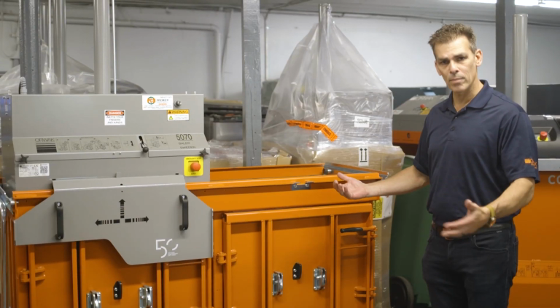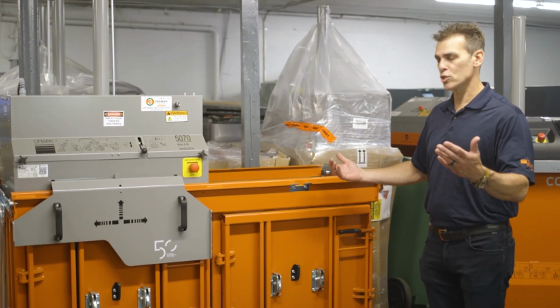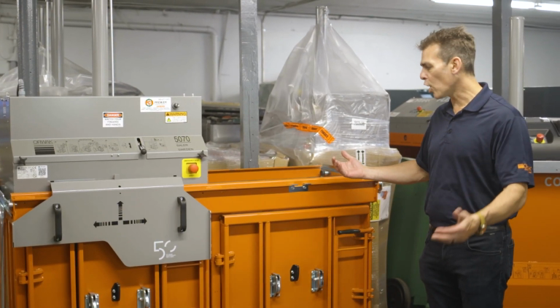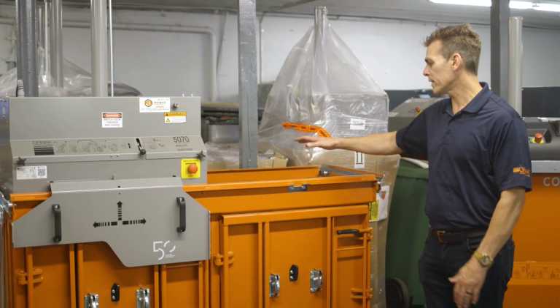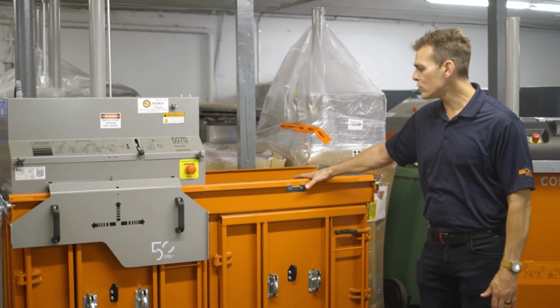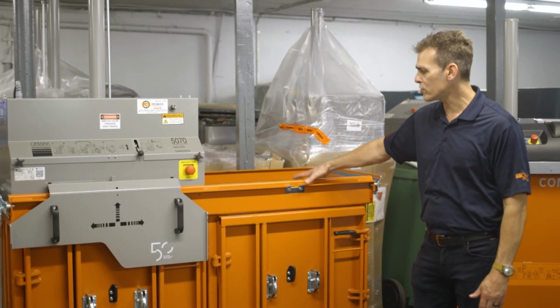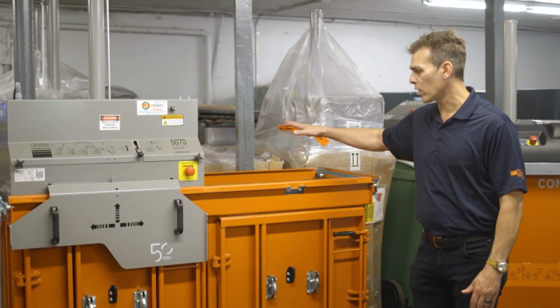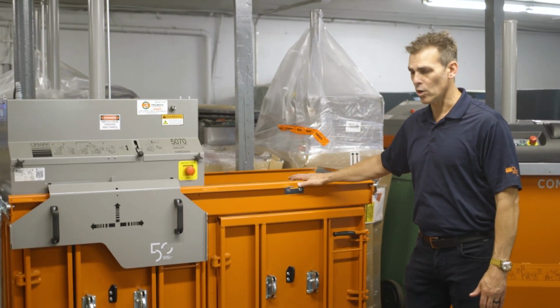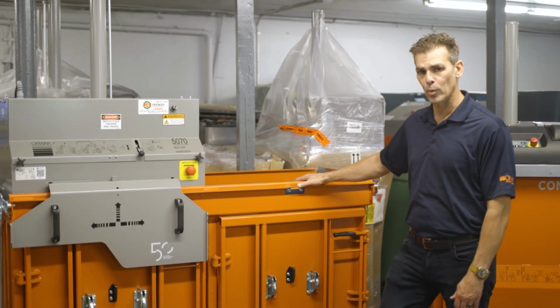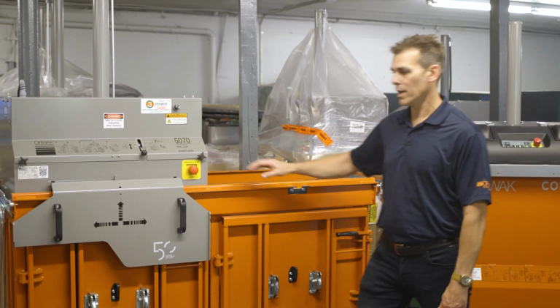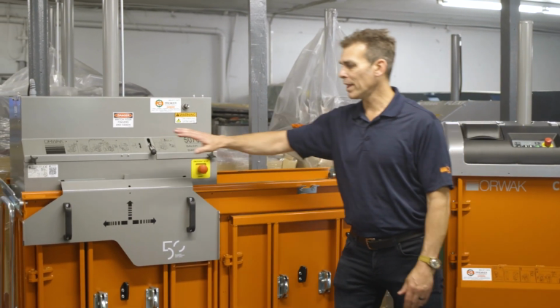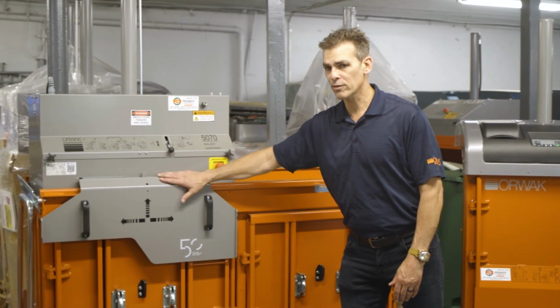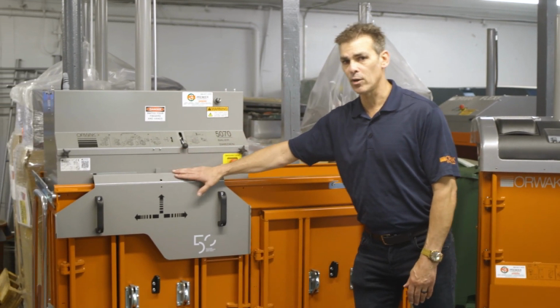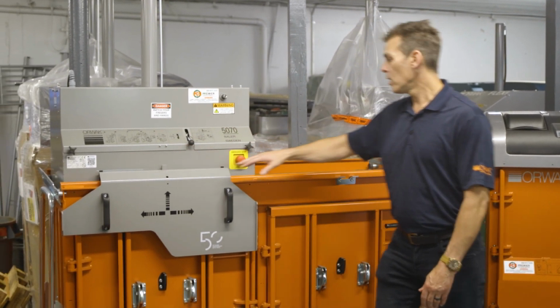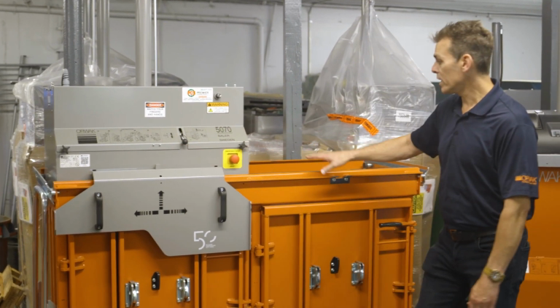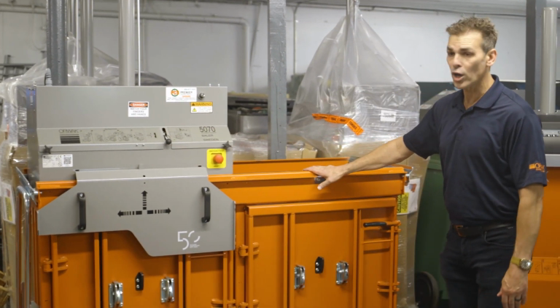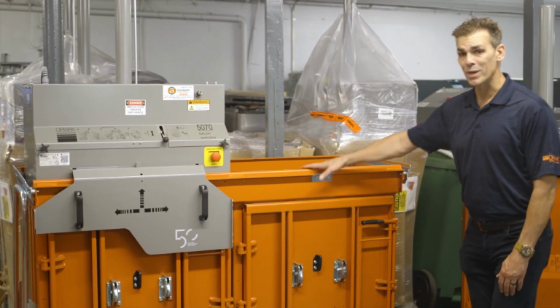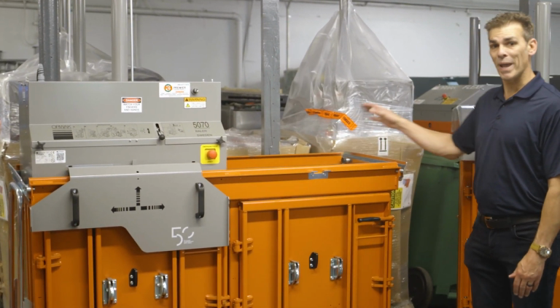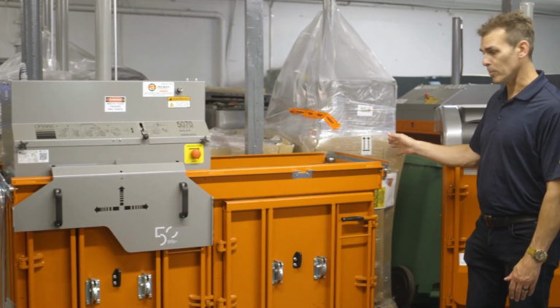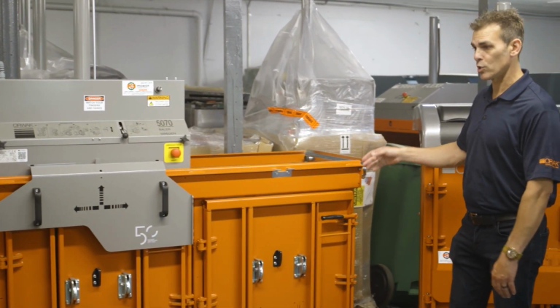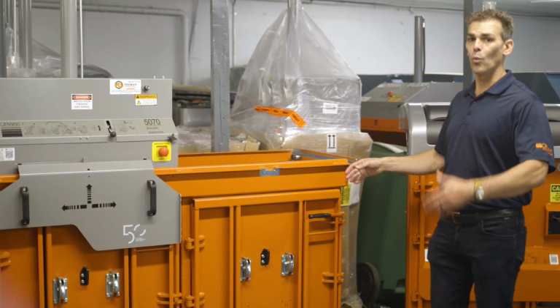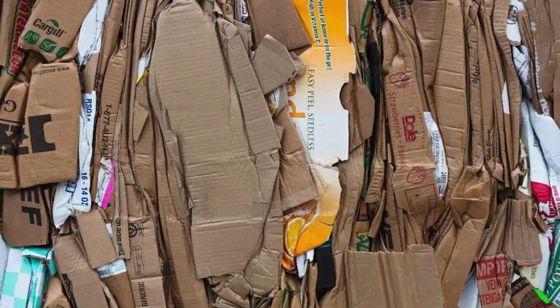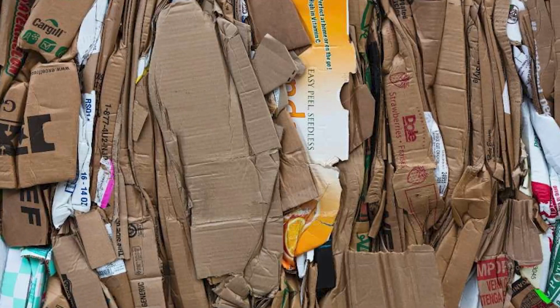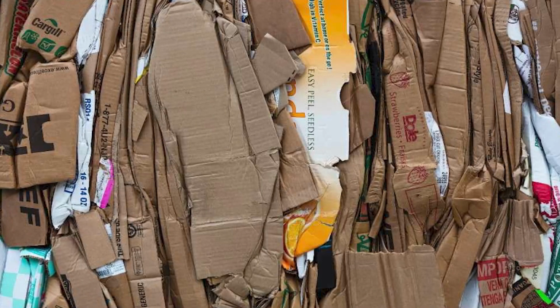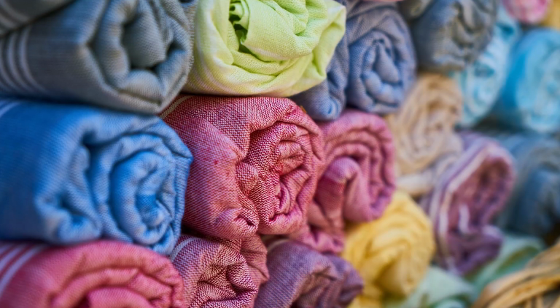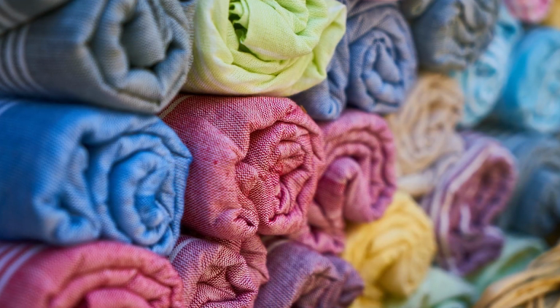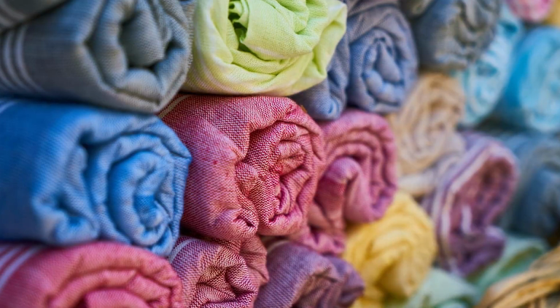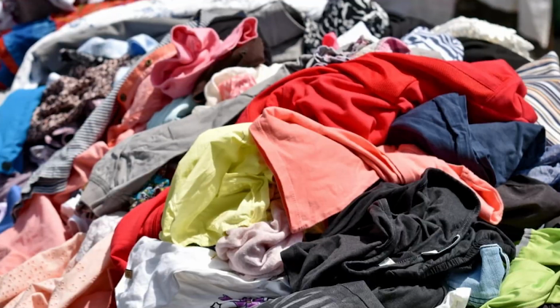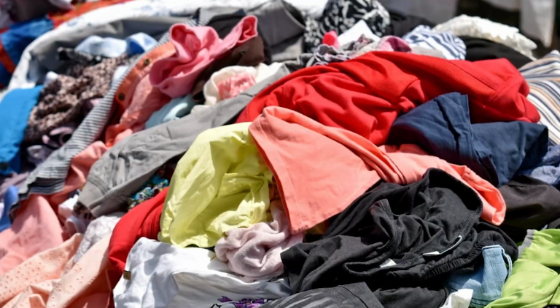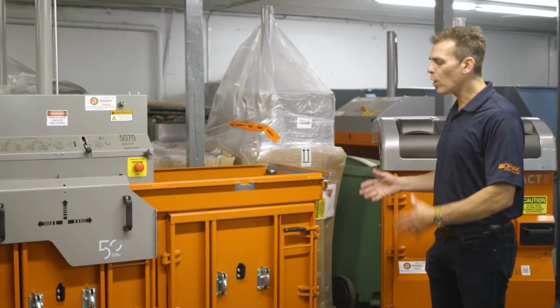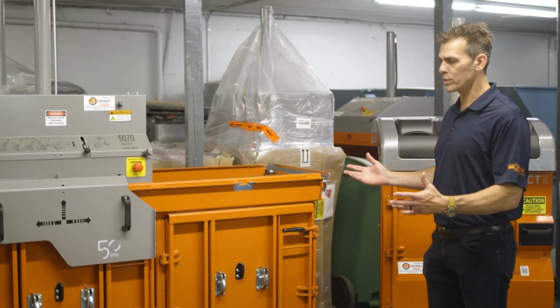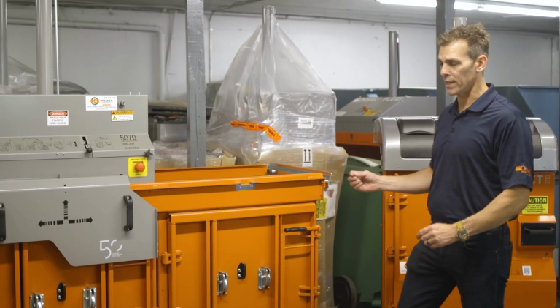Publix, Target — they use these for cardboard and plastic film. These are also expandable, which means you can do wax boards, textiles, clothes, all sorts of things.